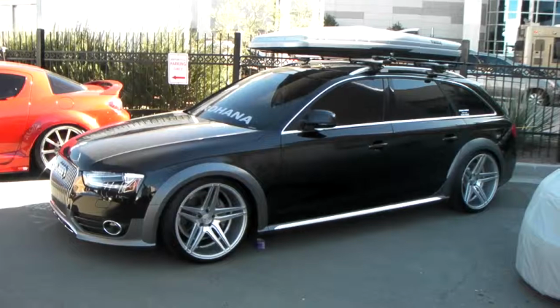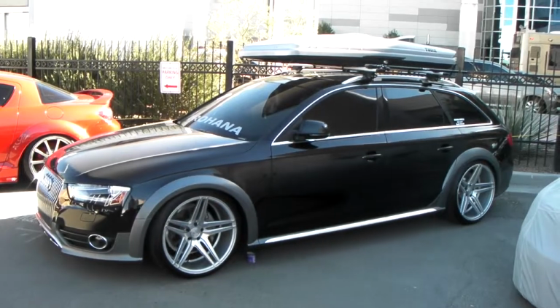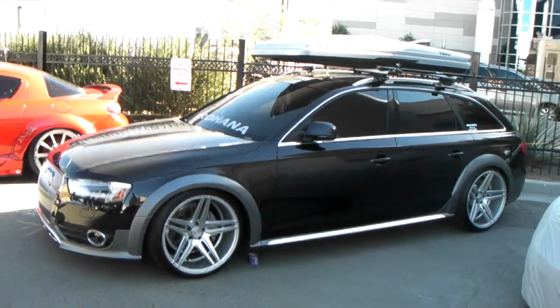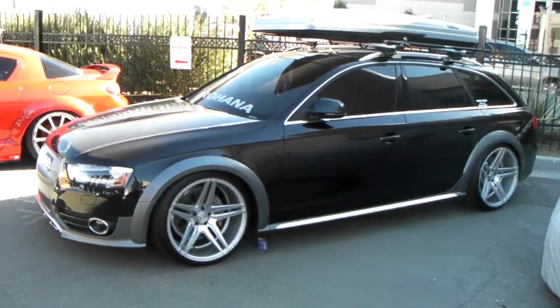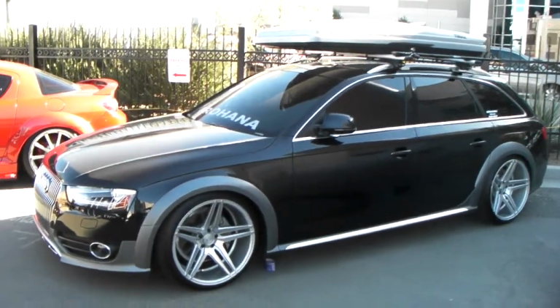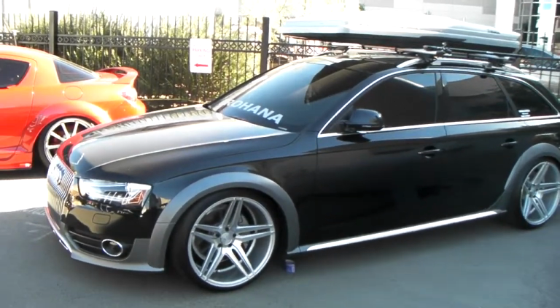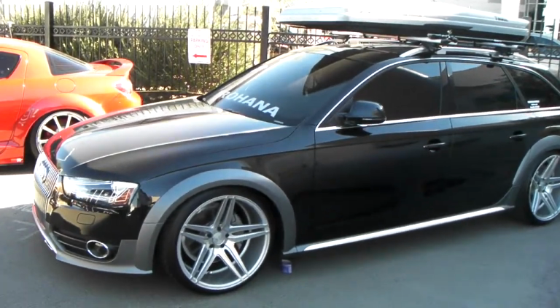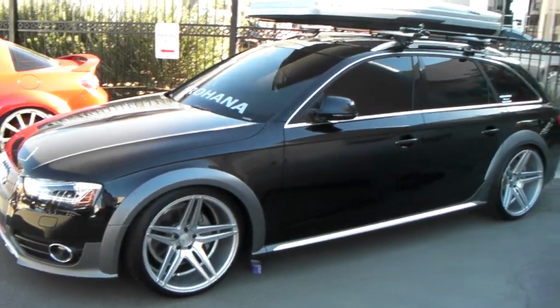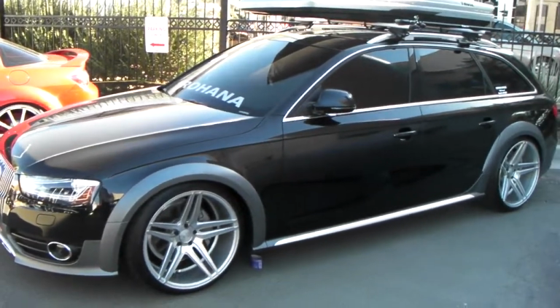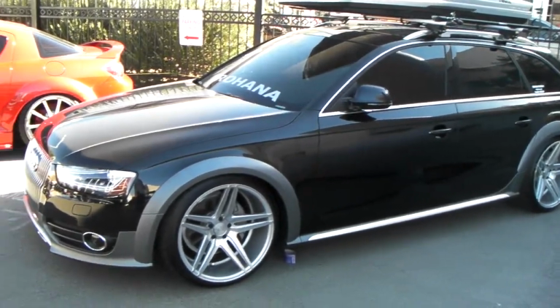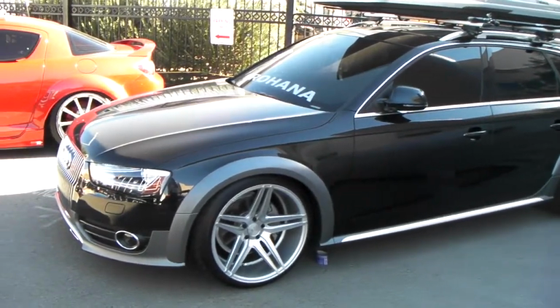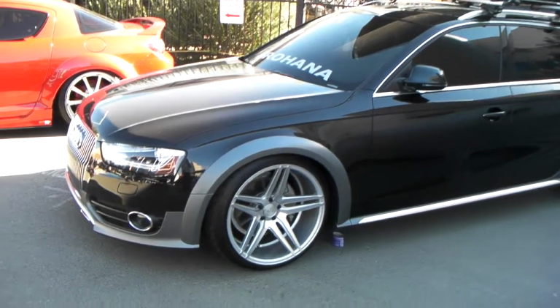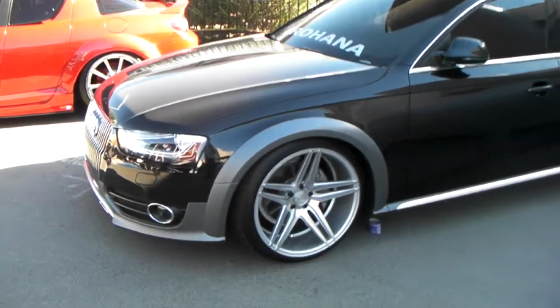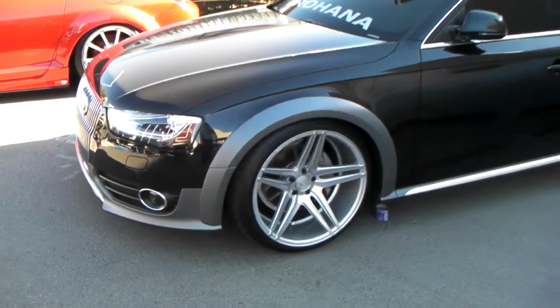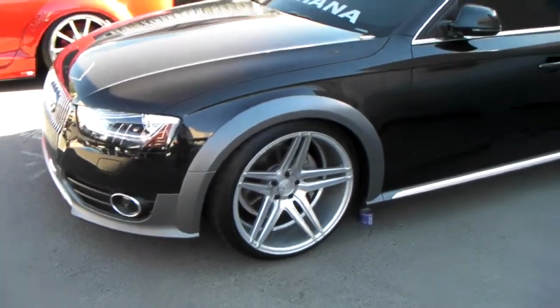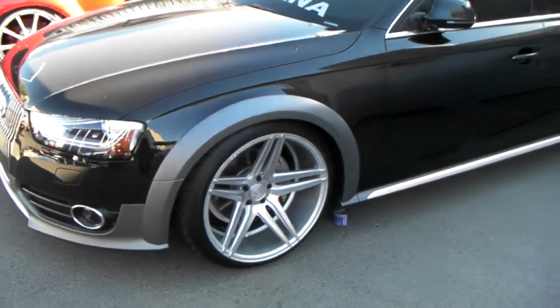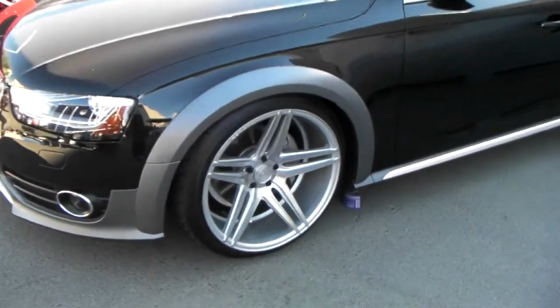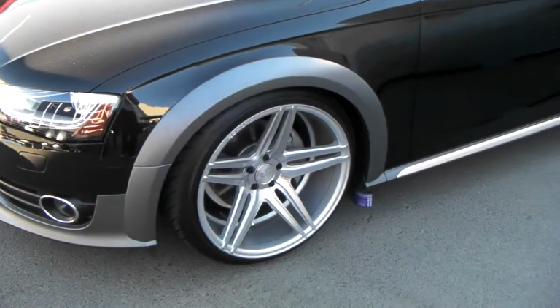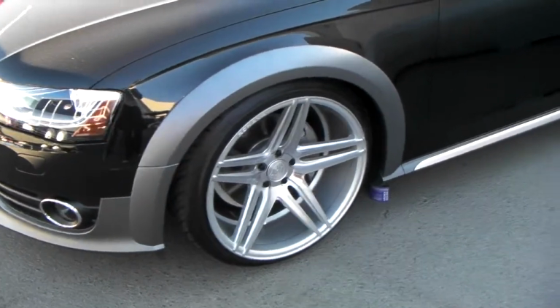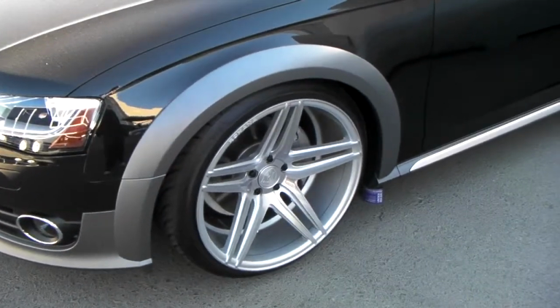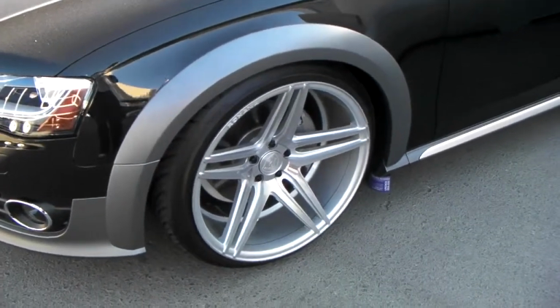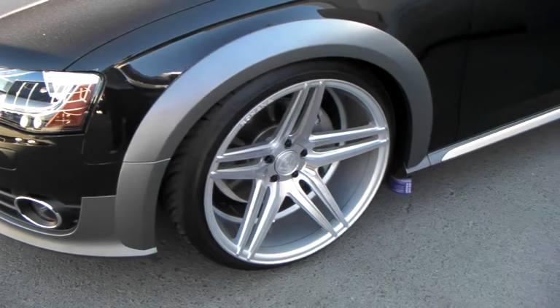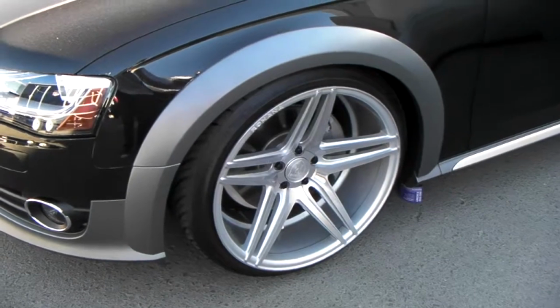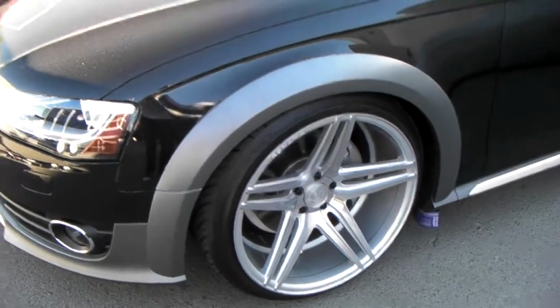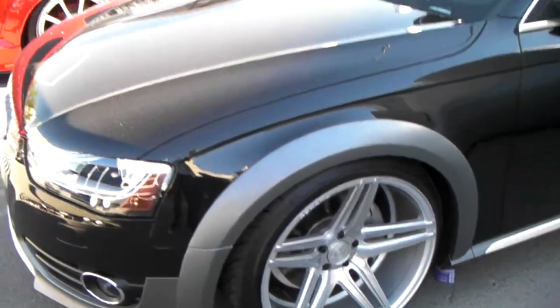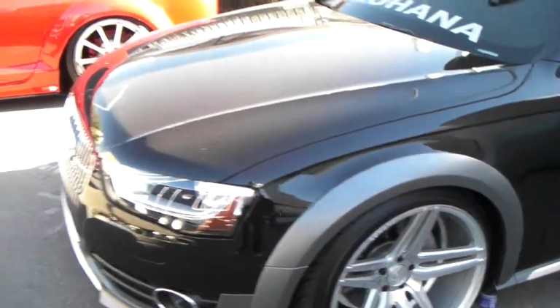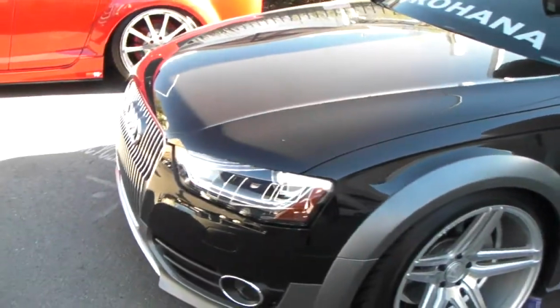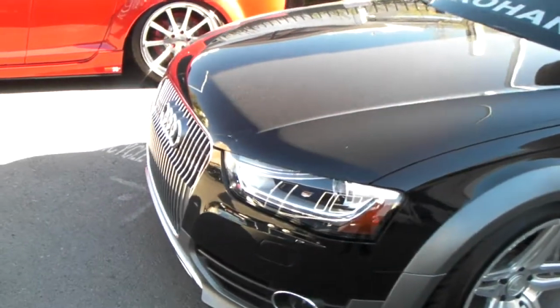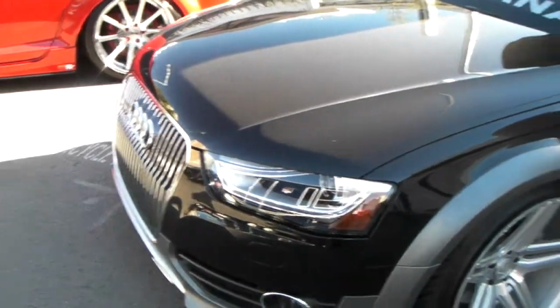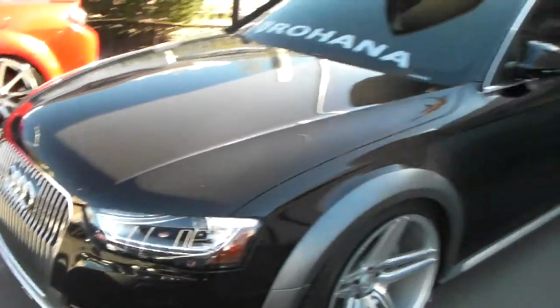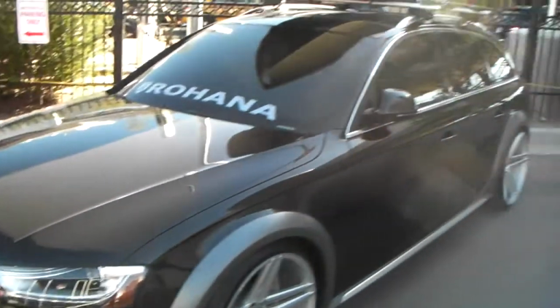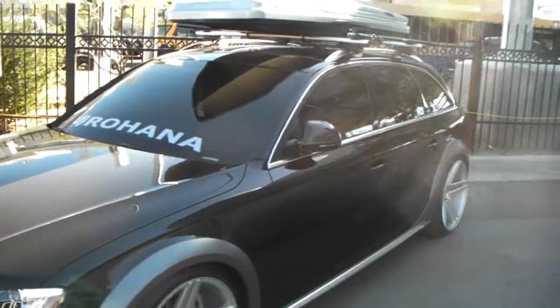This is your boy KB from Dozen Tires TV from DozenTires.com. Right now we are looking at the Rohana wheel — the silver five split spoke concave wheel. Beautiful wheel on this Audi hatchback.